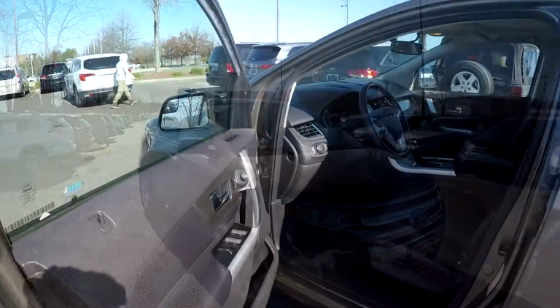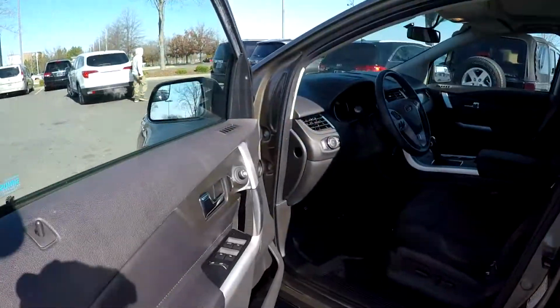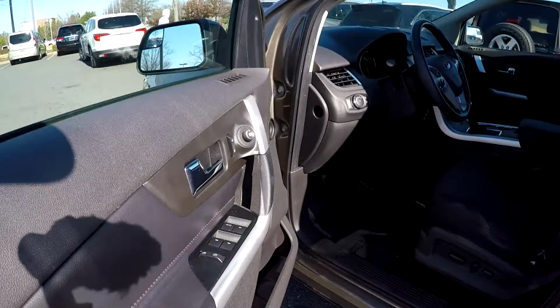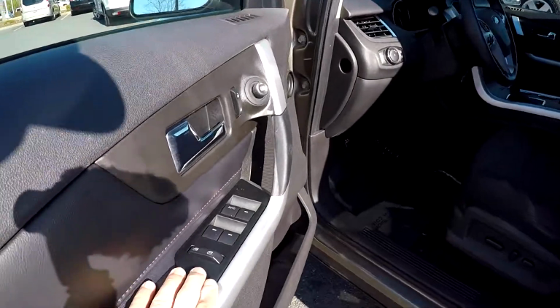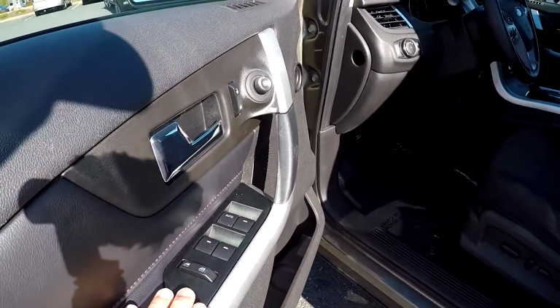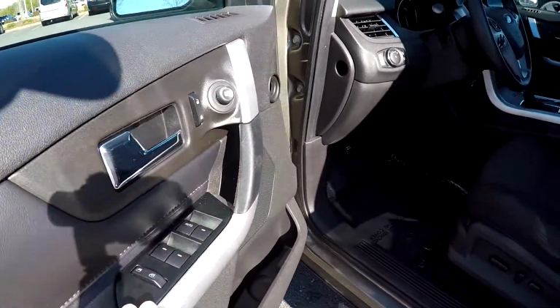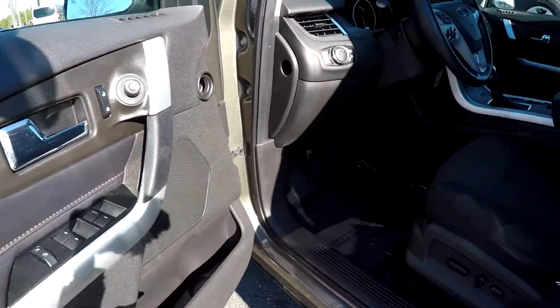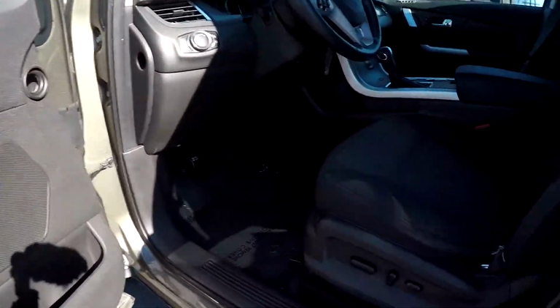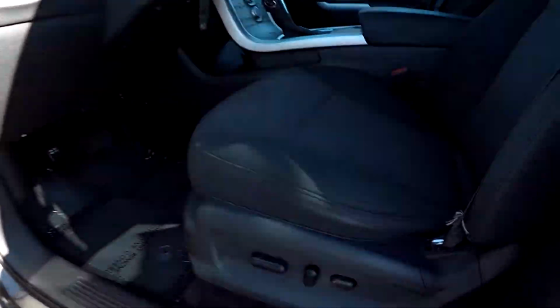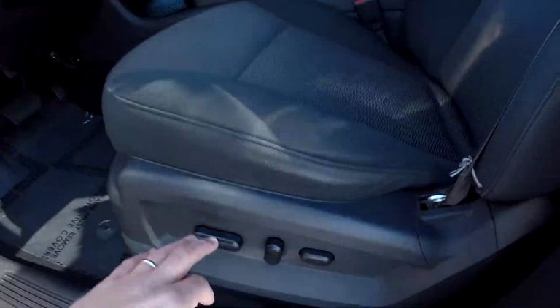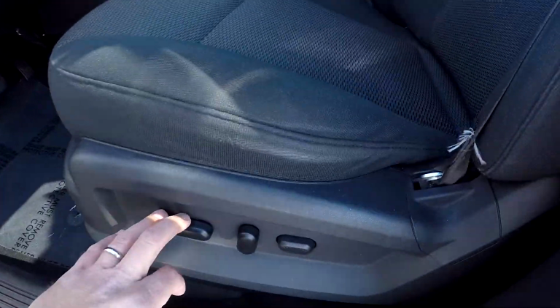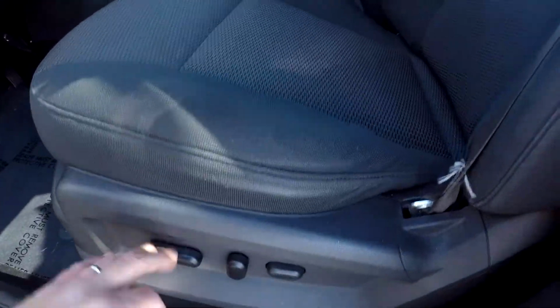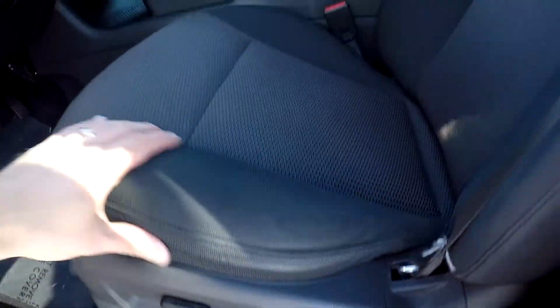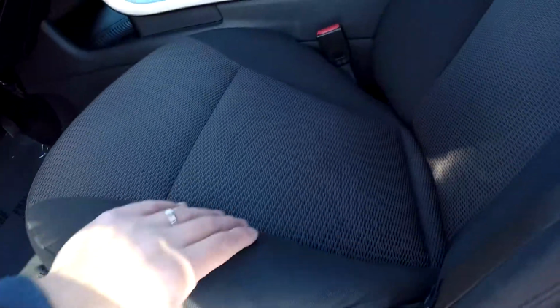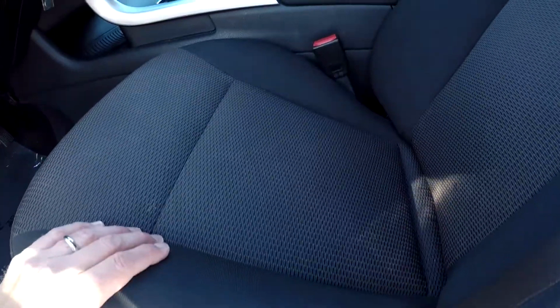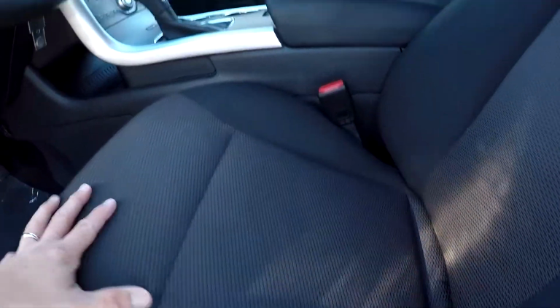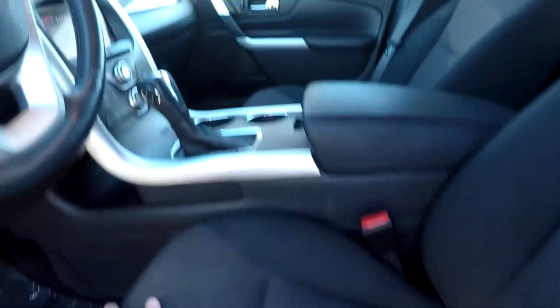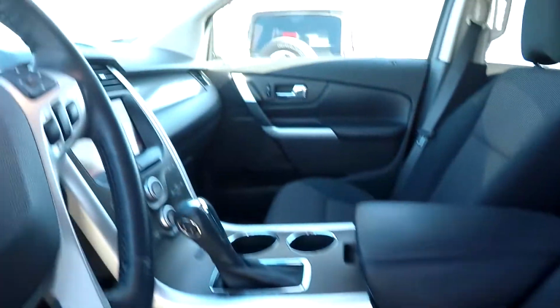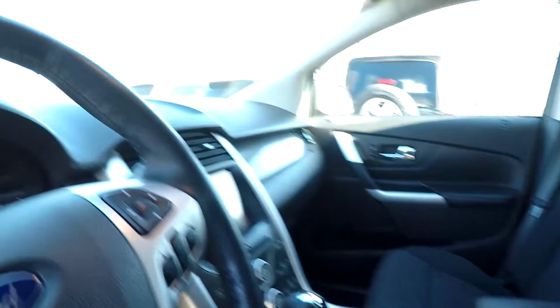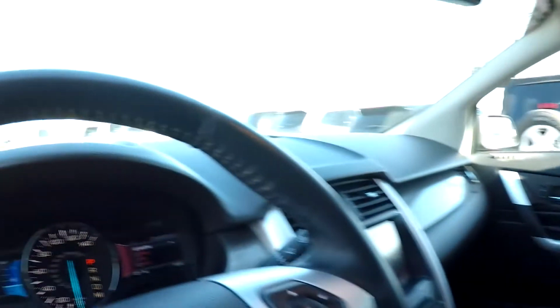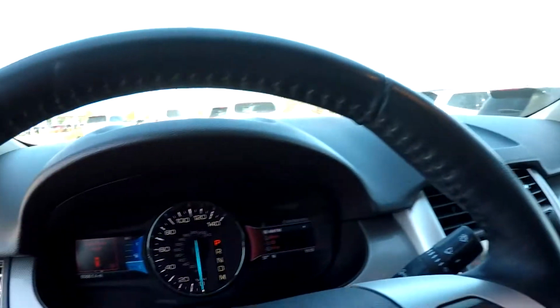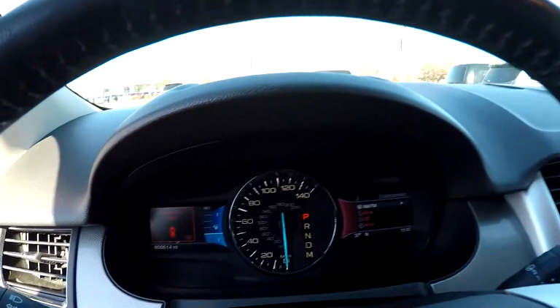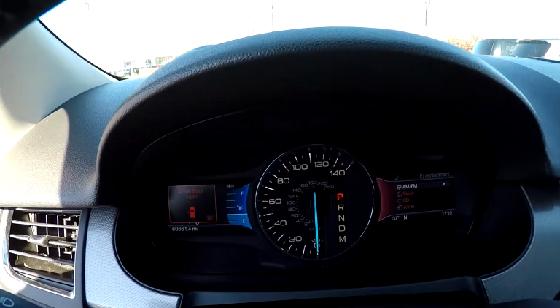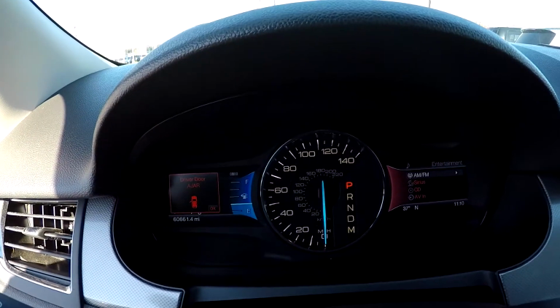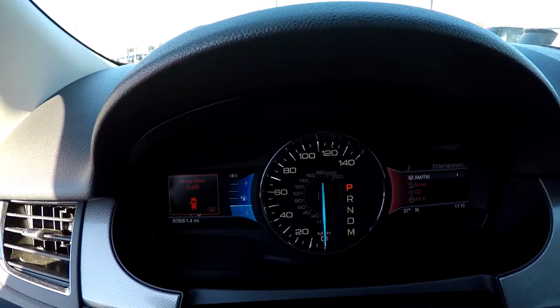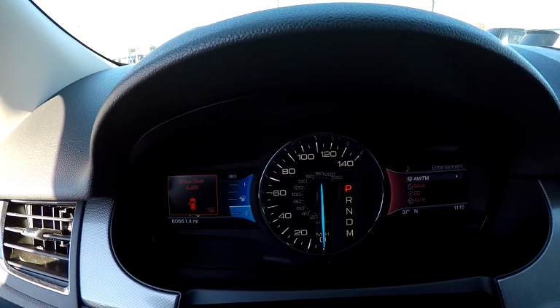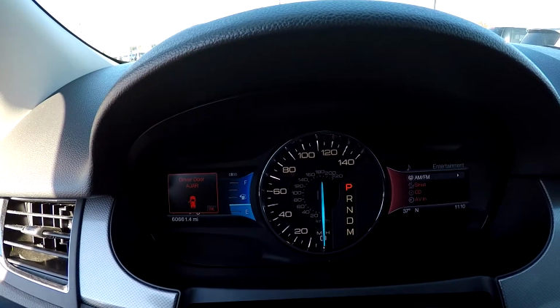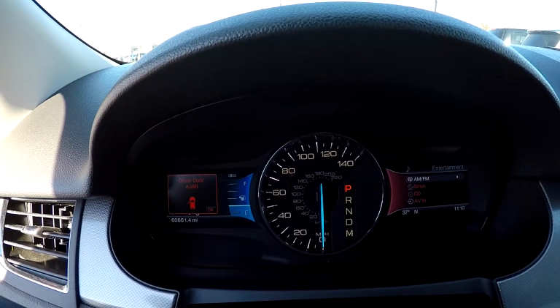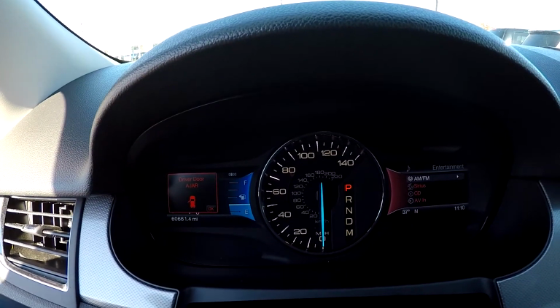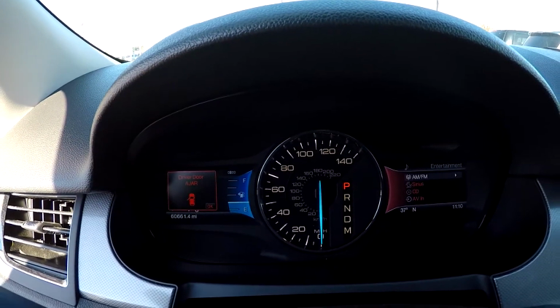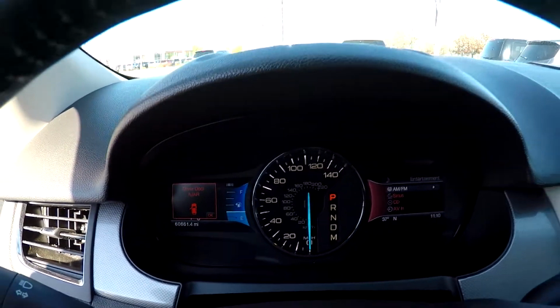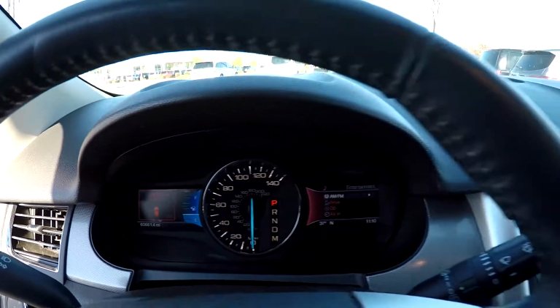Inside the Edge, you're gonna have full power windows and locks, full power driver's seat, and it's gonna be black cloth seating. 60,661 is your current mileage.